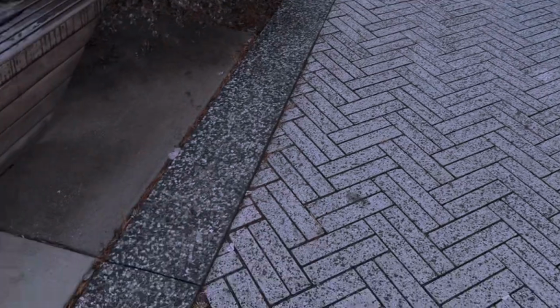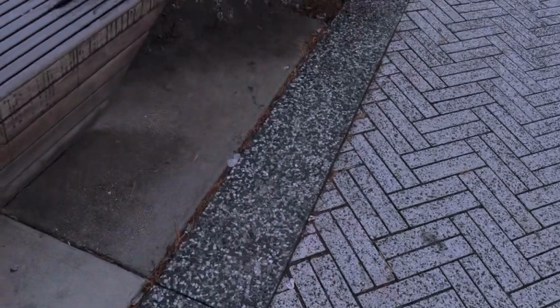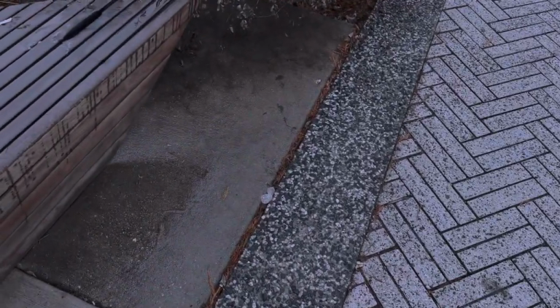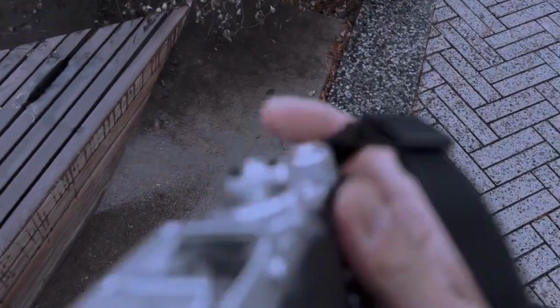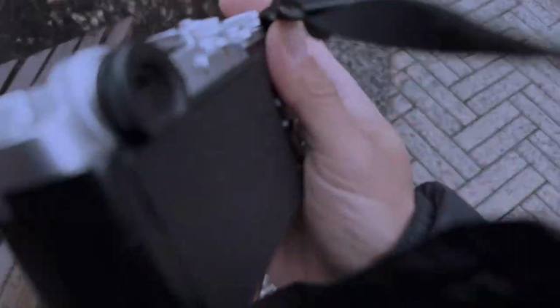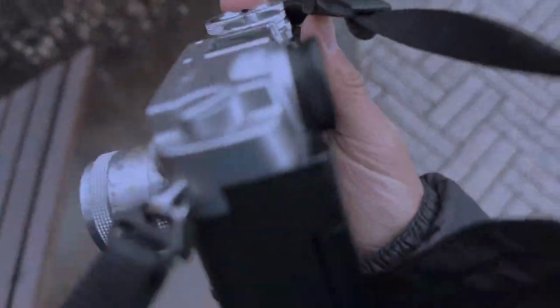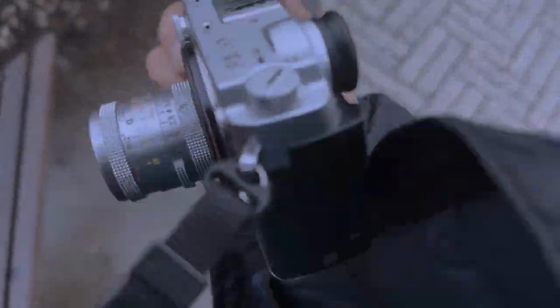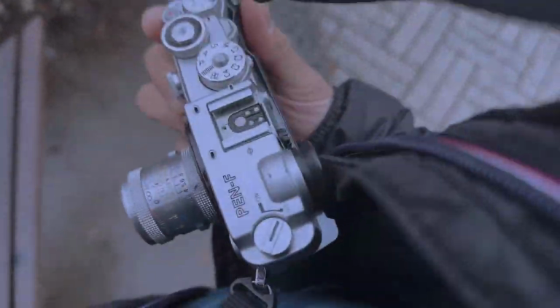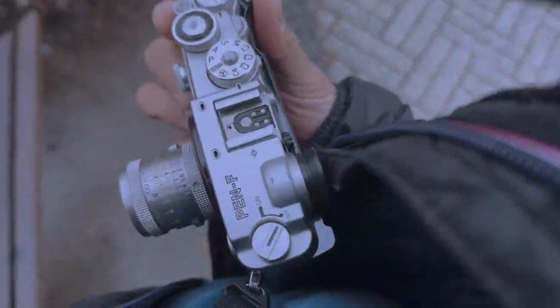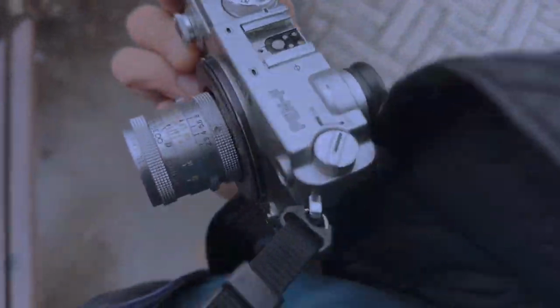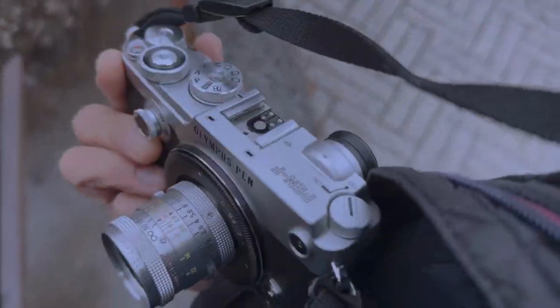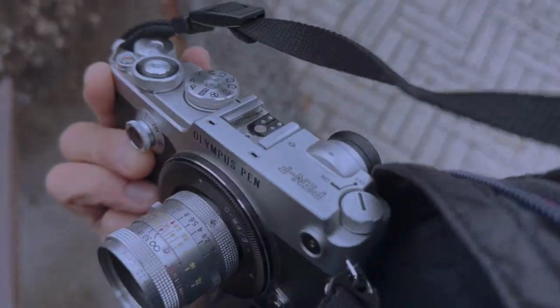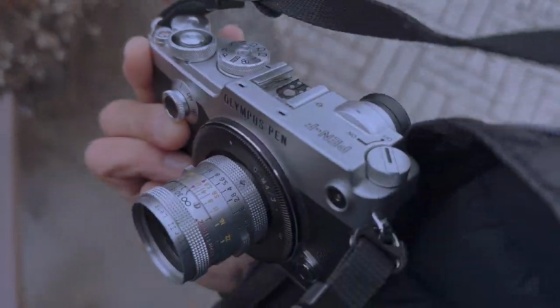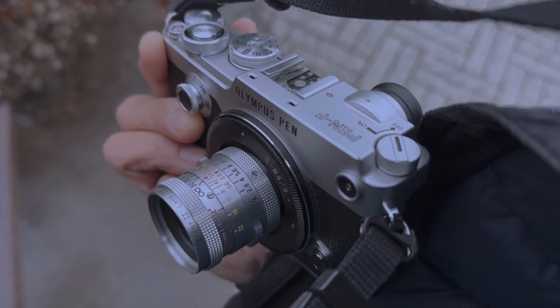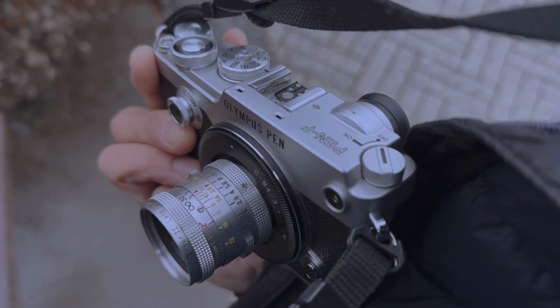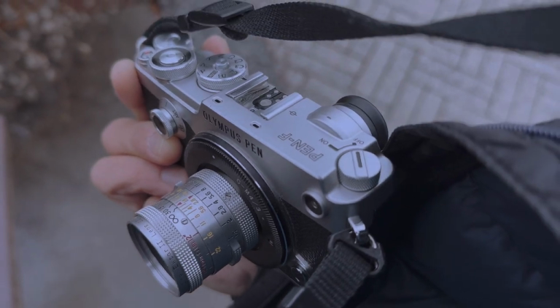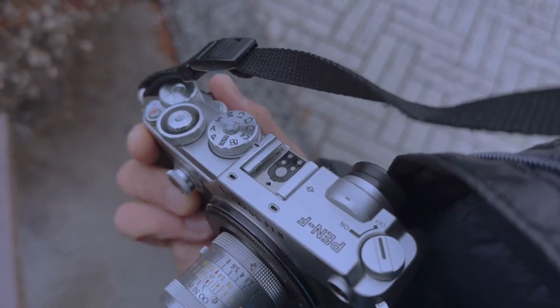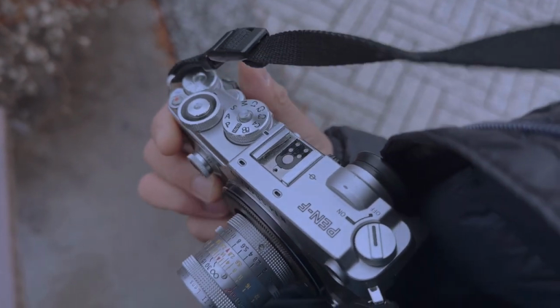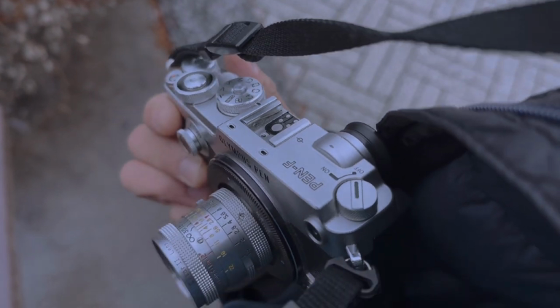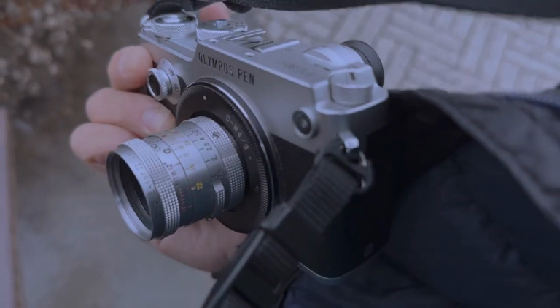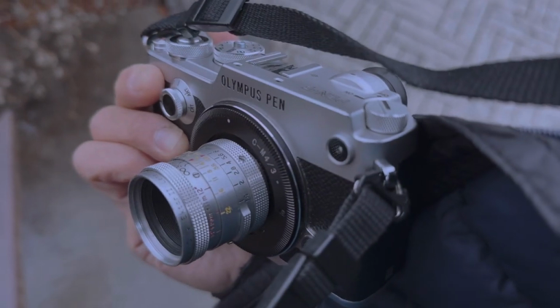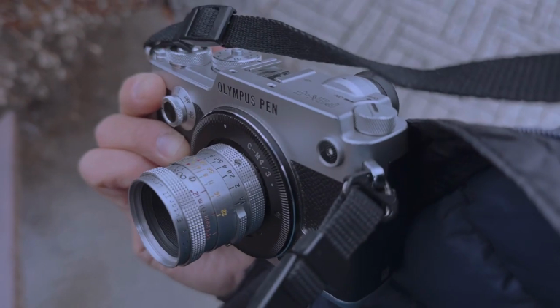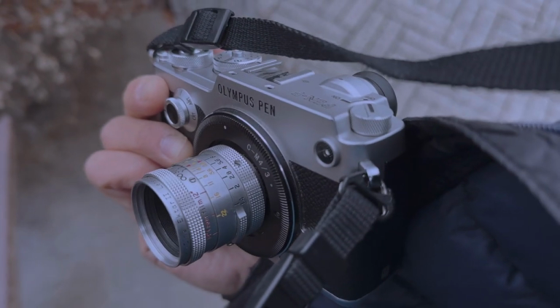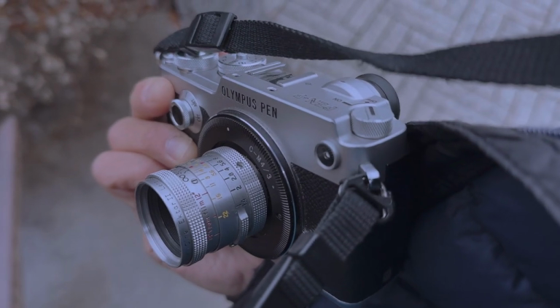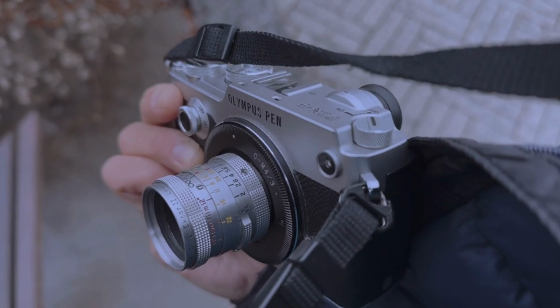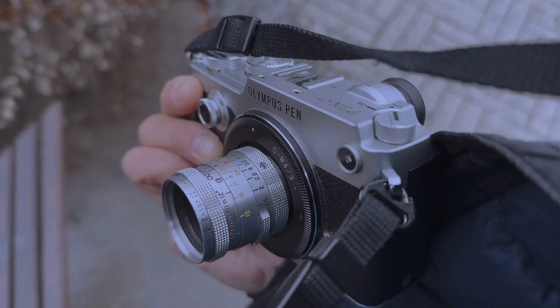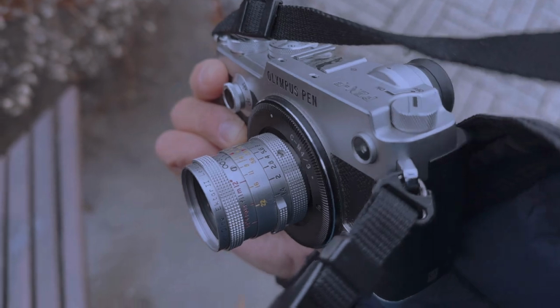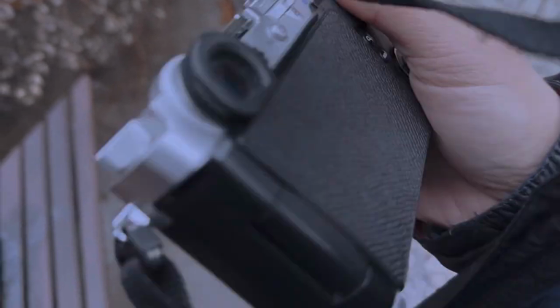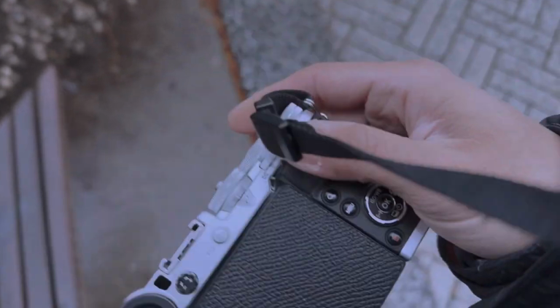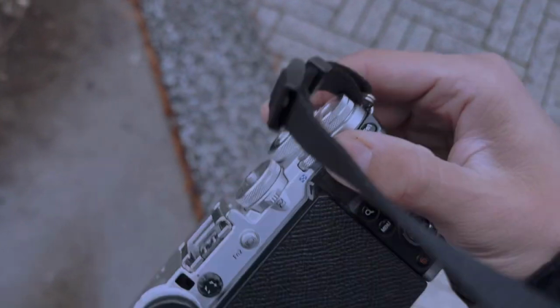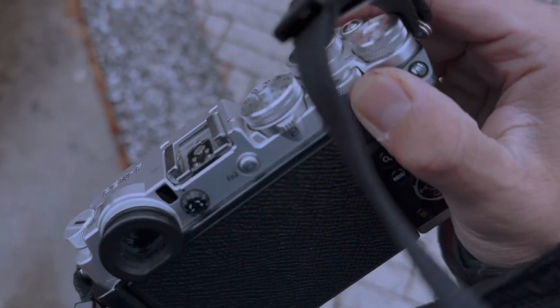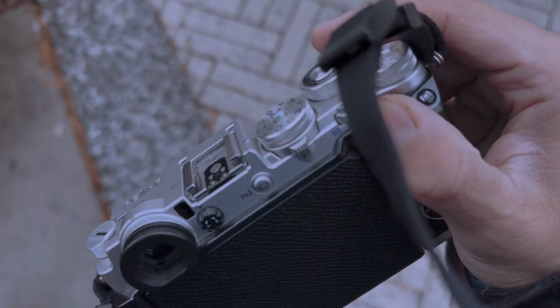We're out here in the cold winter of Chicago. I got with me my trusty Pen-F of 12 years, together with the solid Kodak Ektar 1-inch lens 1.4. We're going to go around the pier and make some pictures.